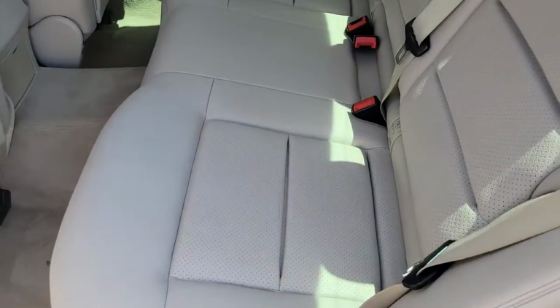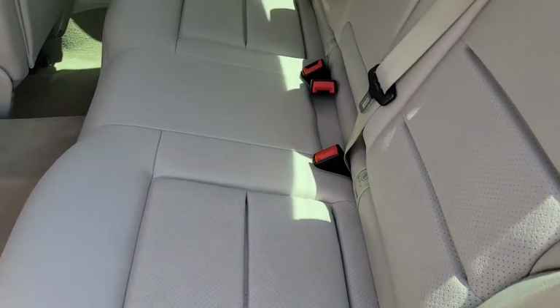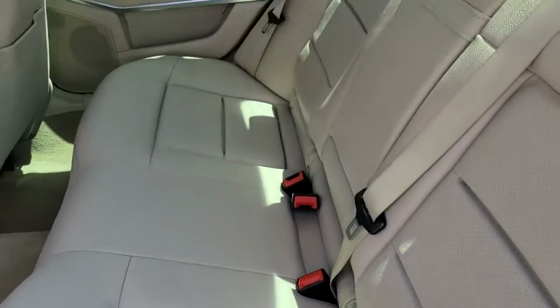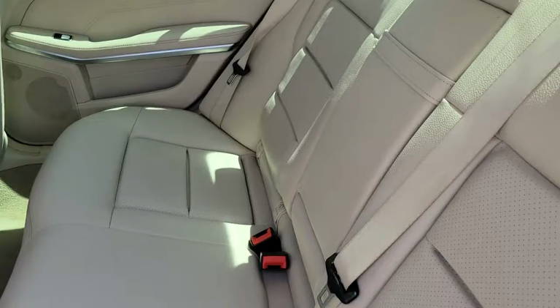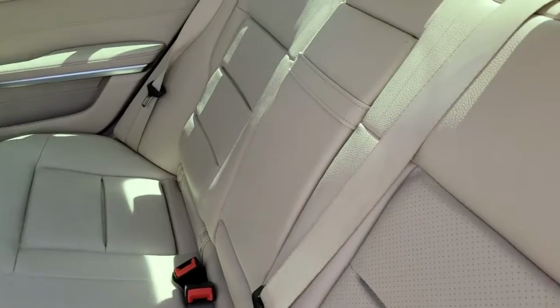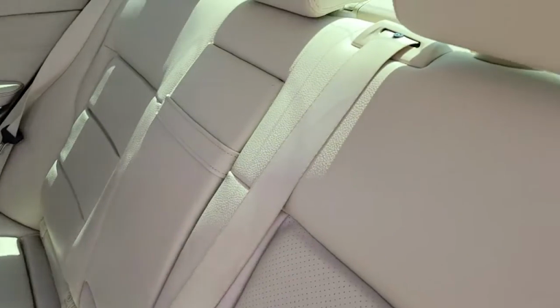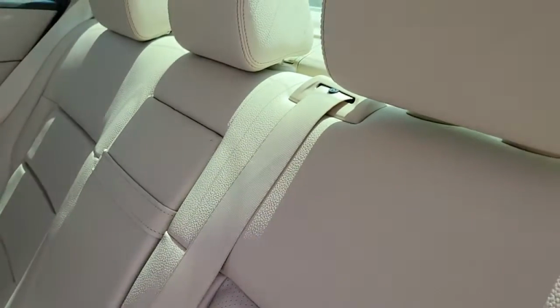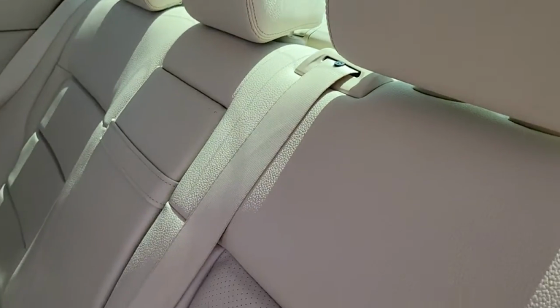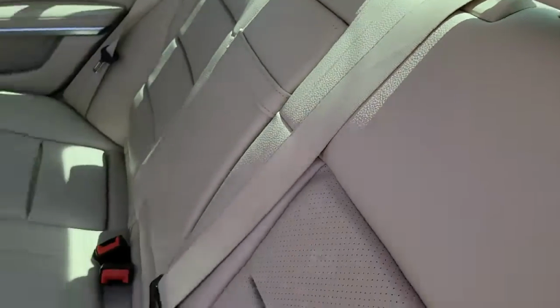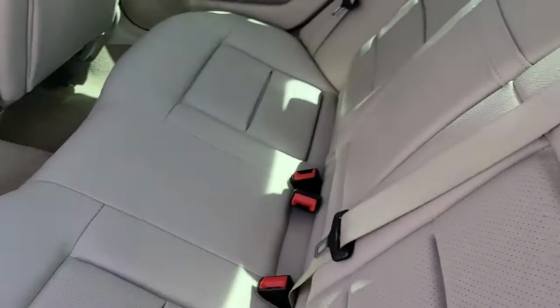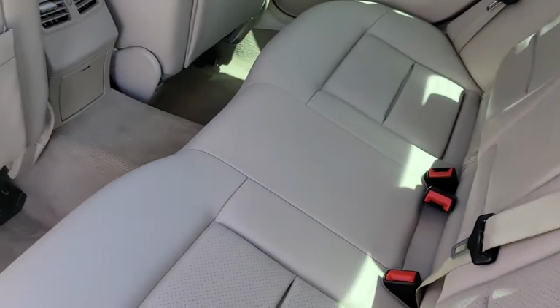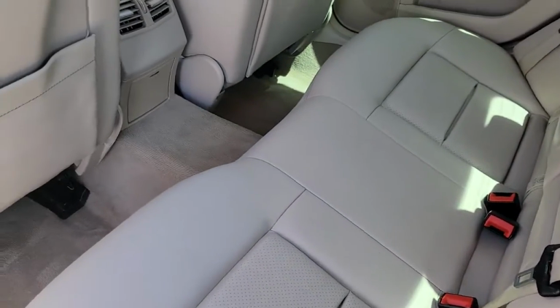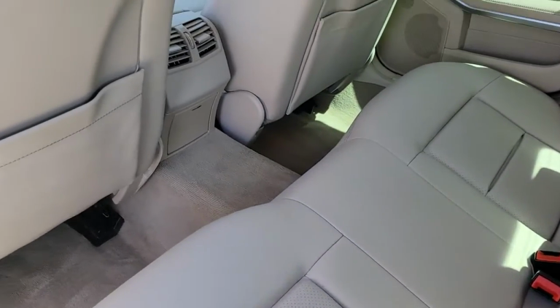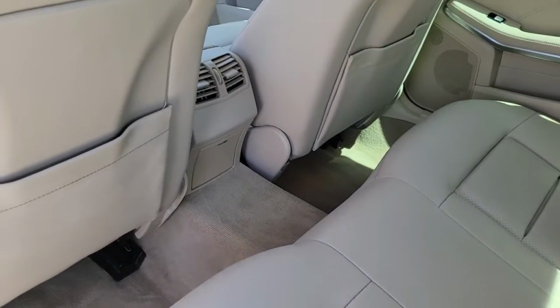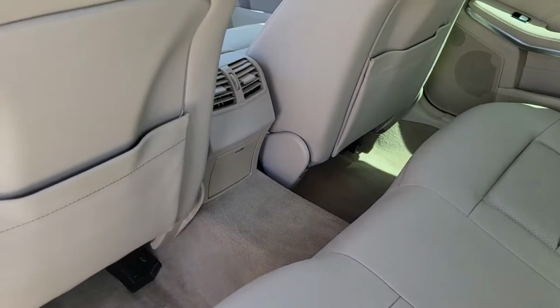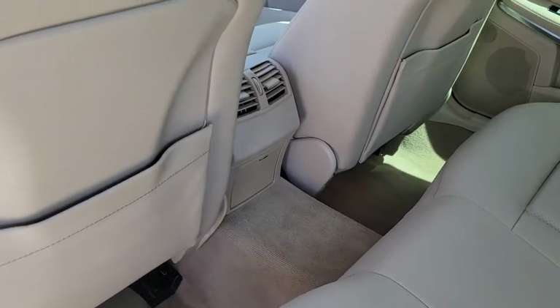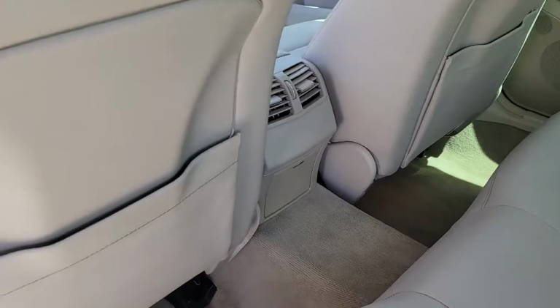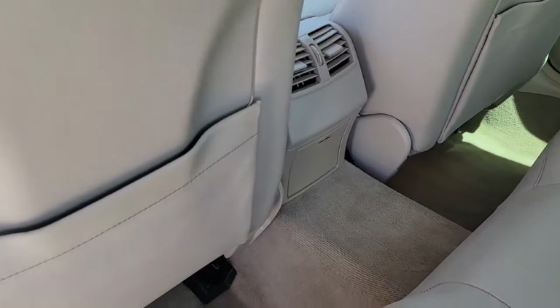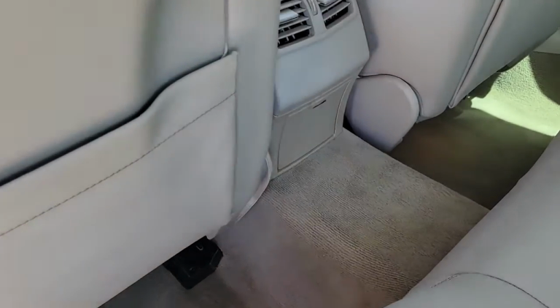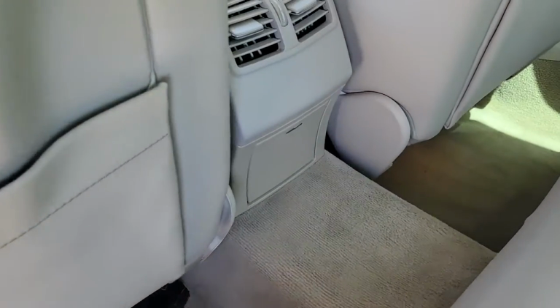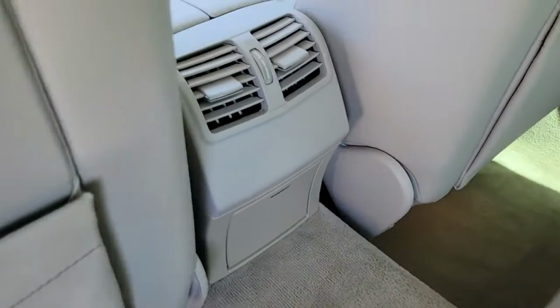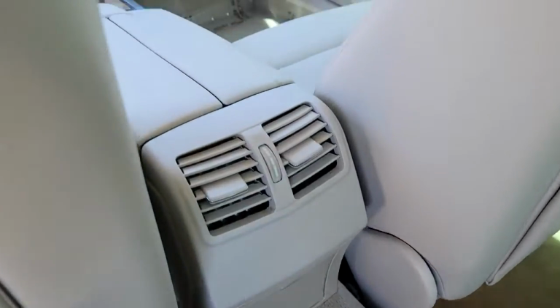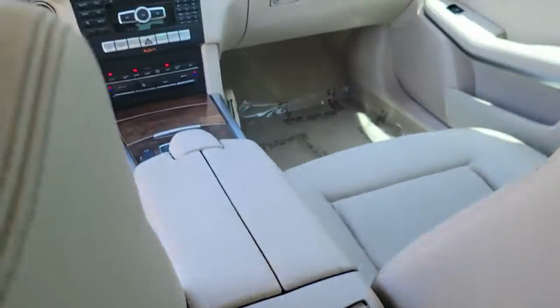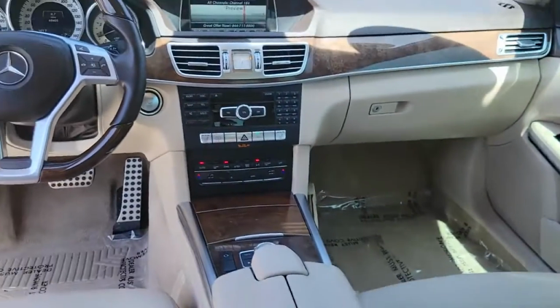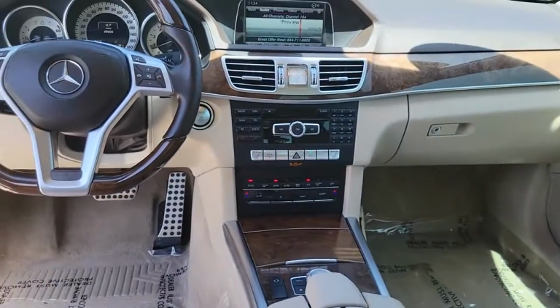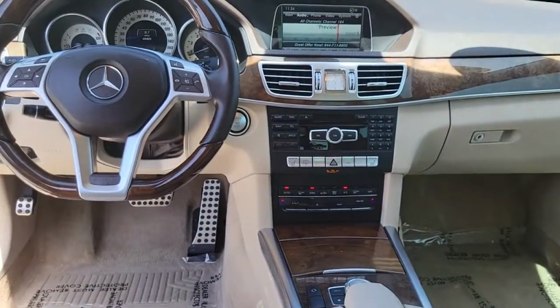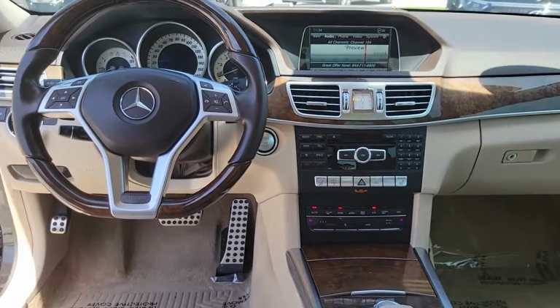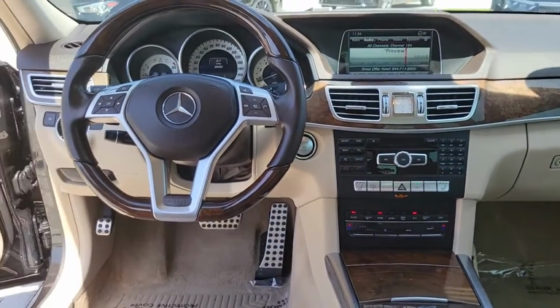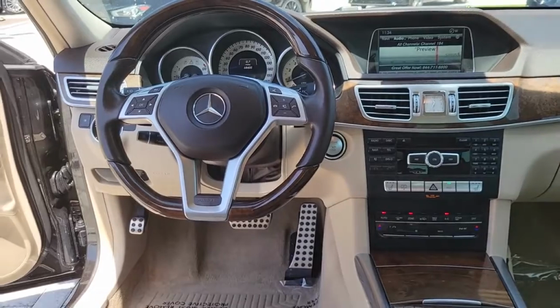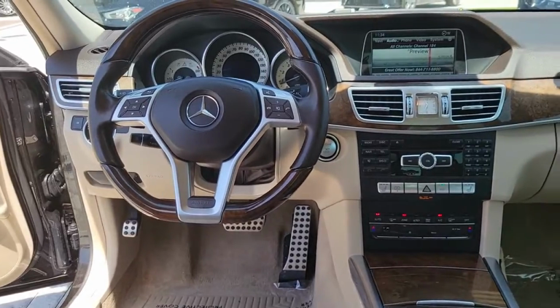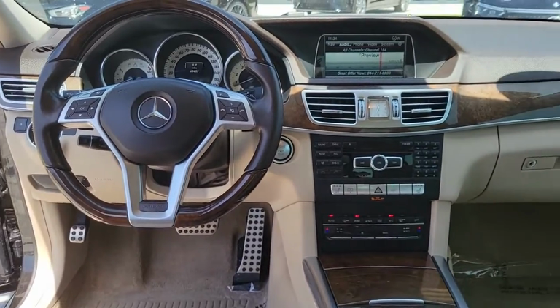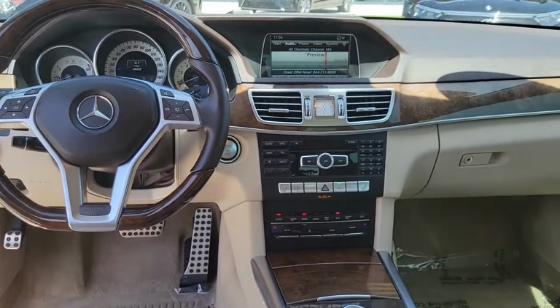Navigation system, sunroof/moonroof, keyless entry, power passenger seat, fog lamps, aluminum wheels, heated front seats, electronic stability control, dual zone AC, blind spot monitor.